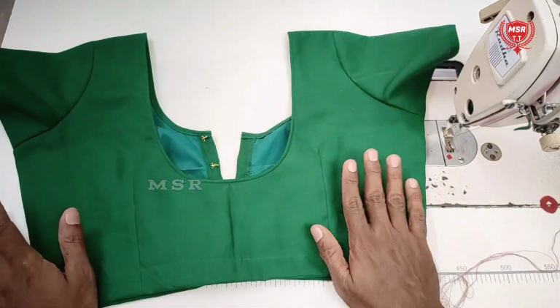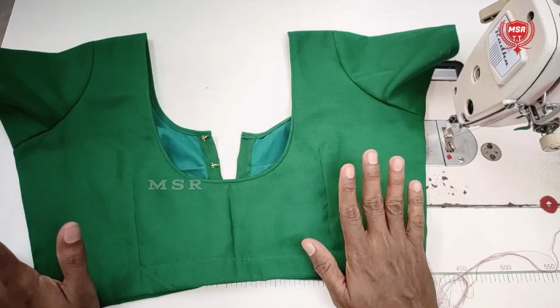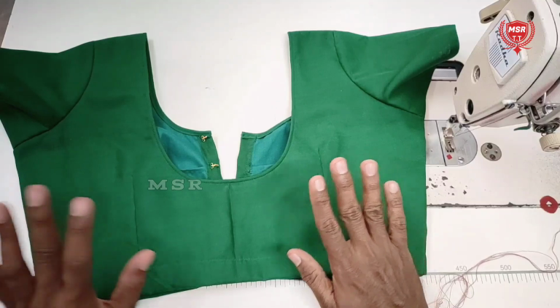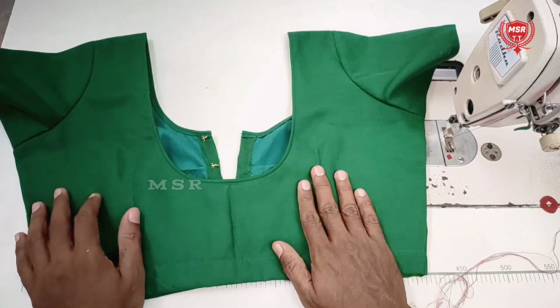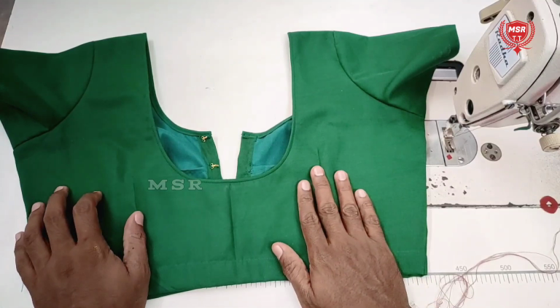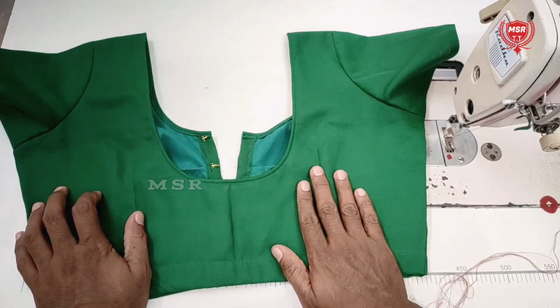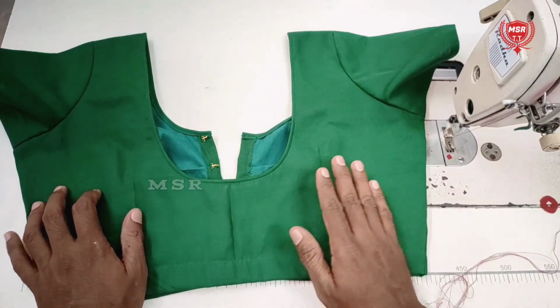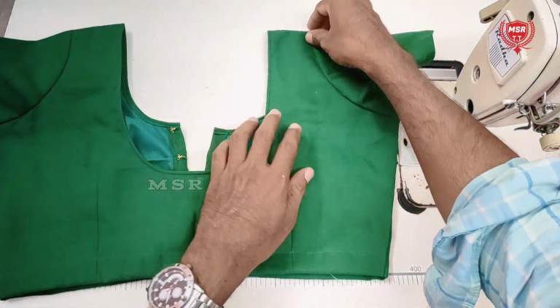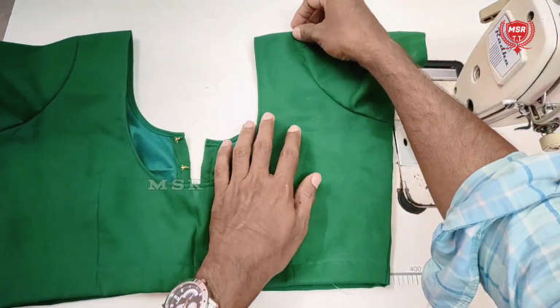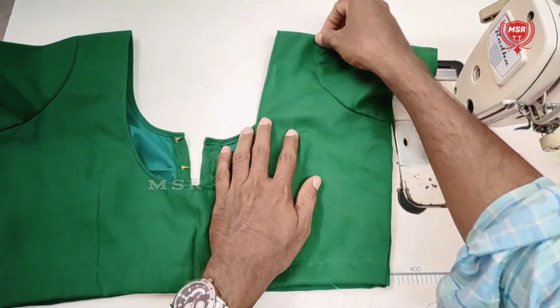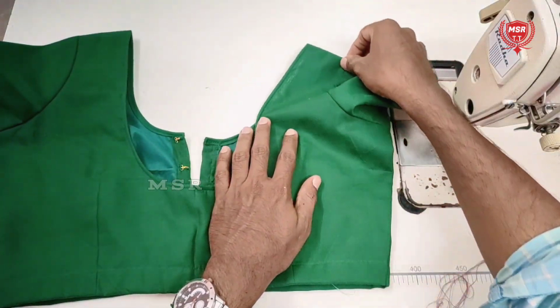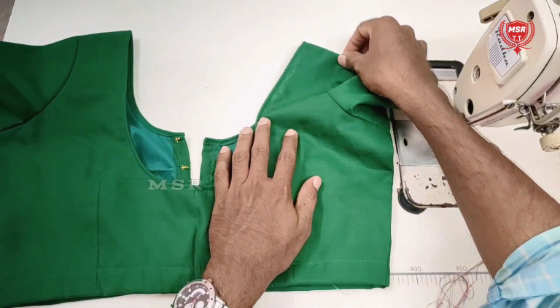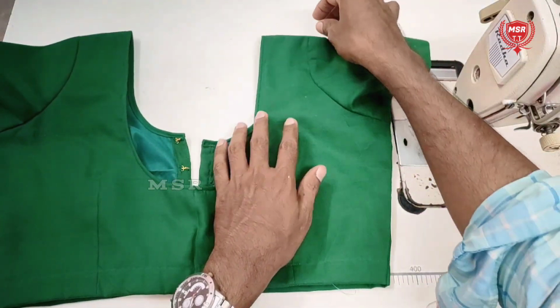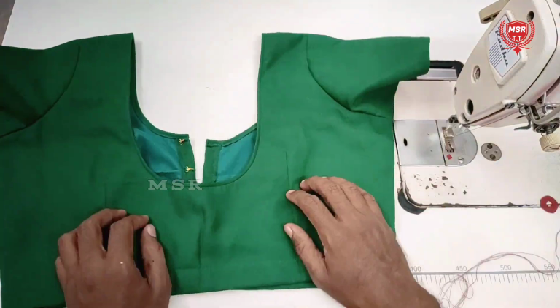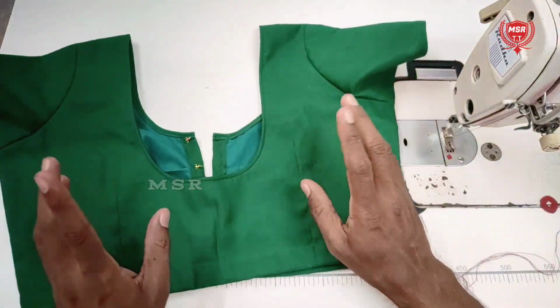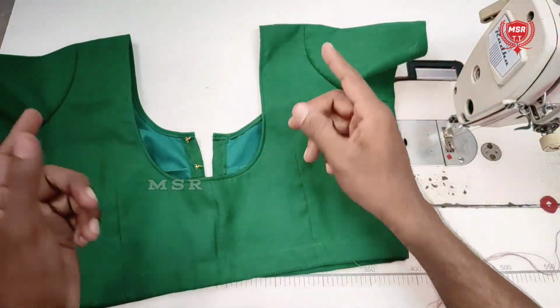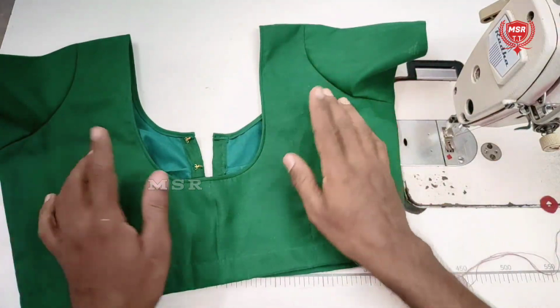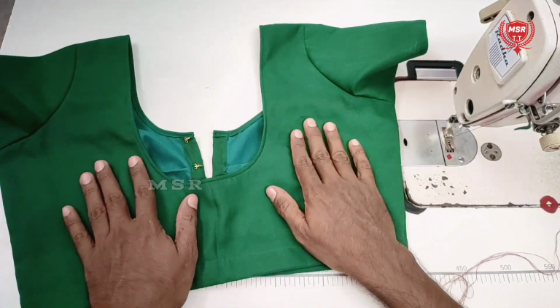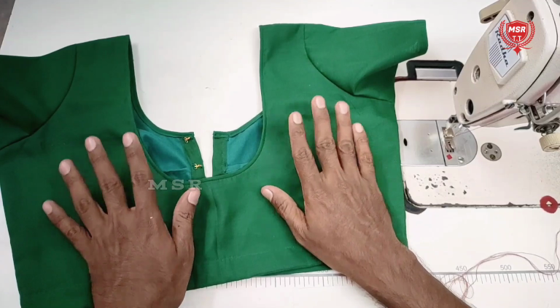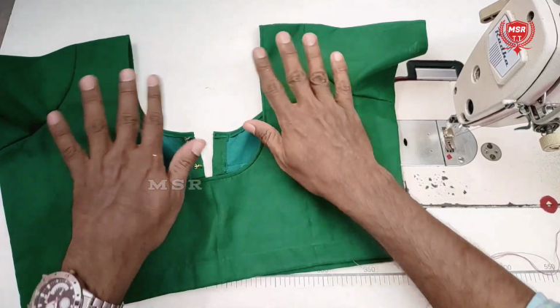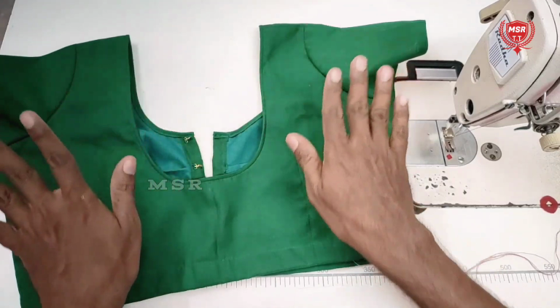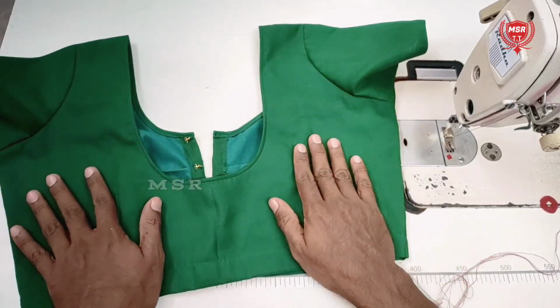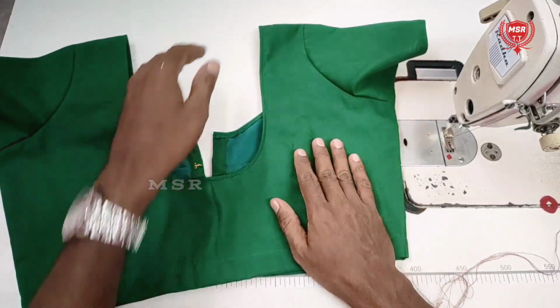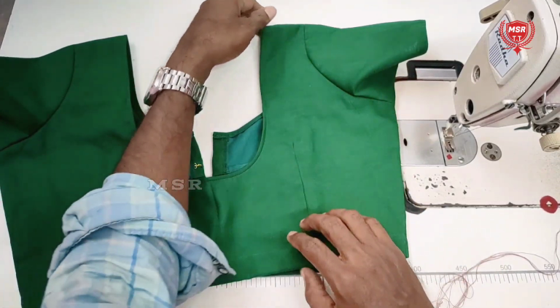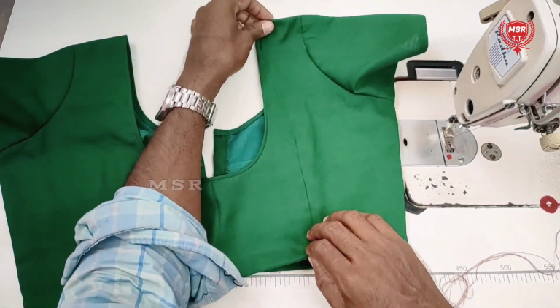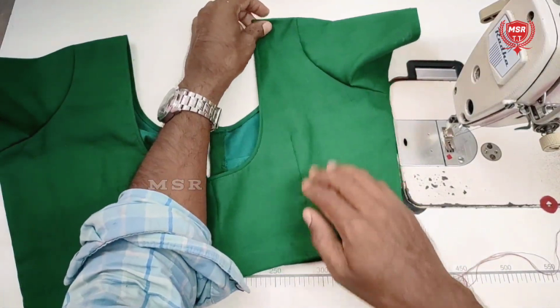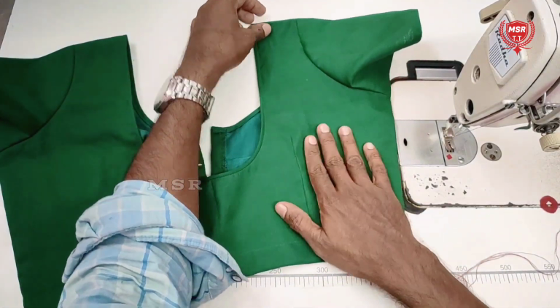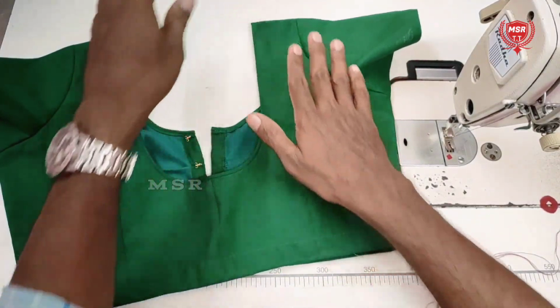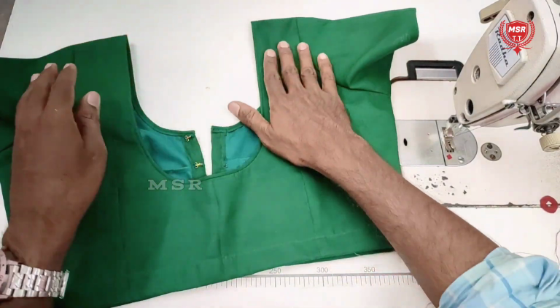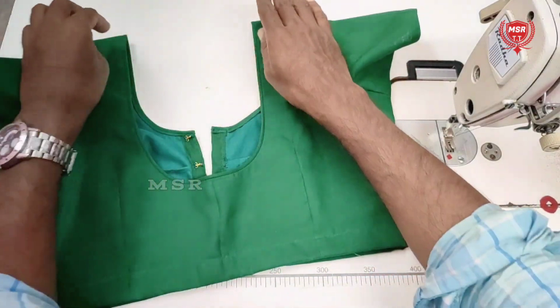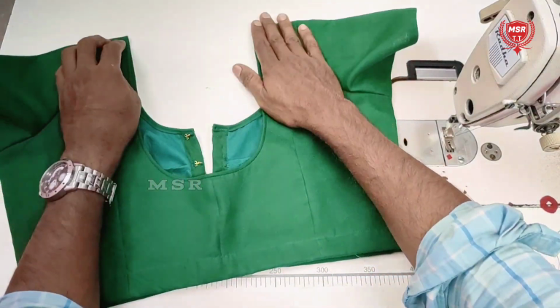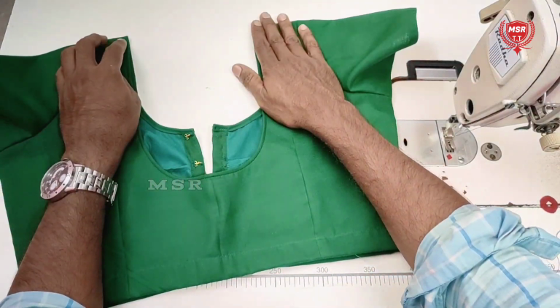The blouse is touched, so the soldier is here. The touch blouse is never used to be used.